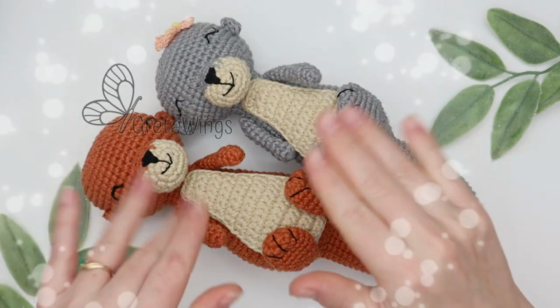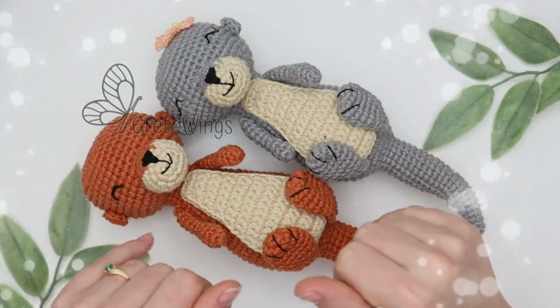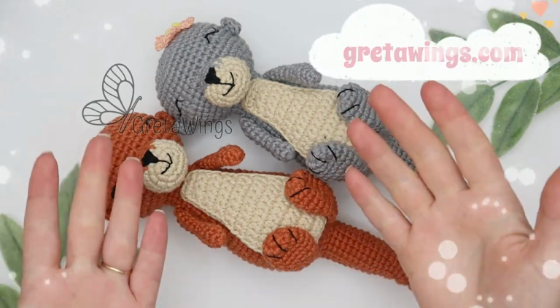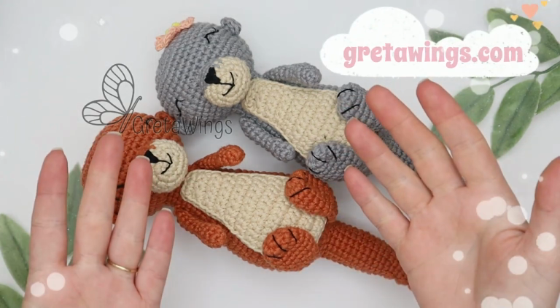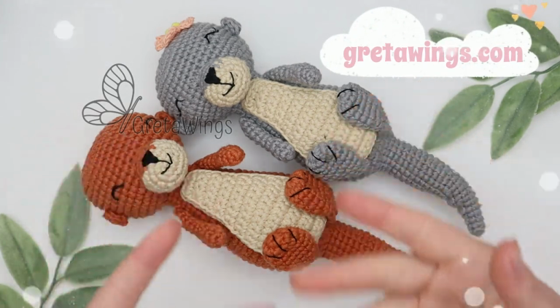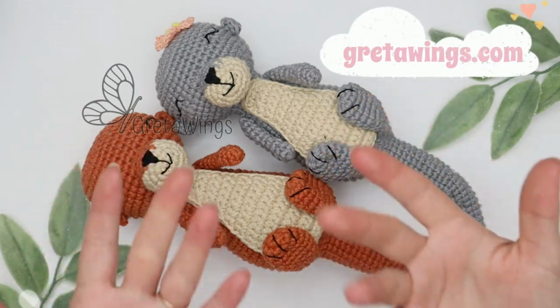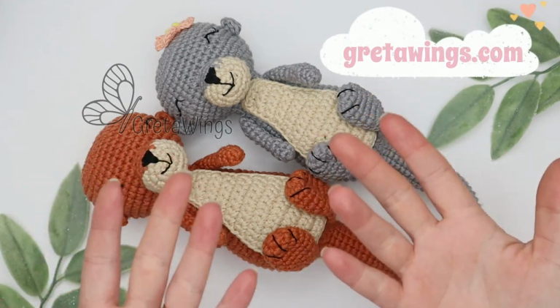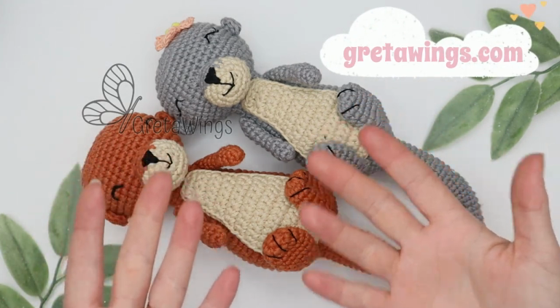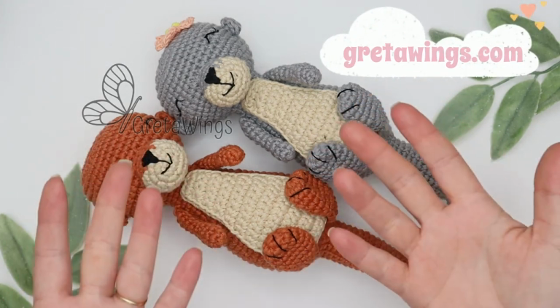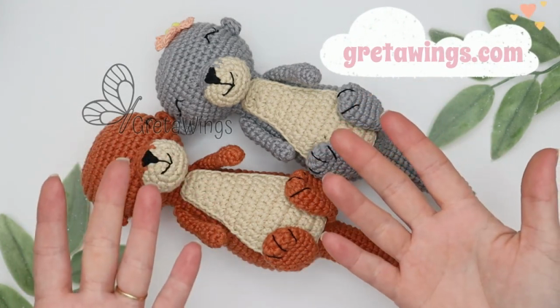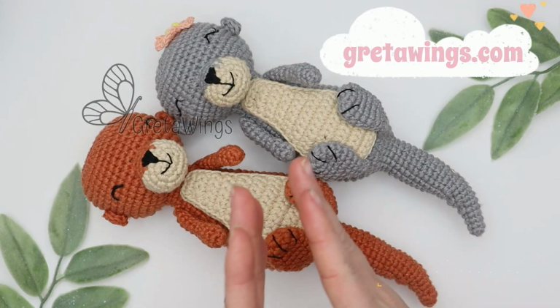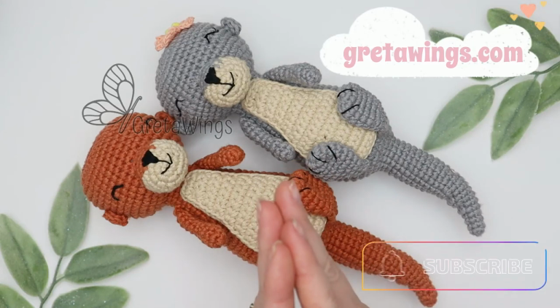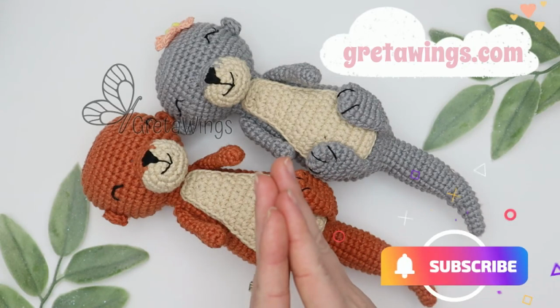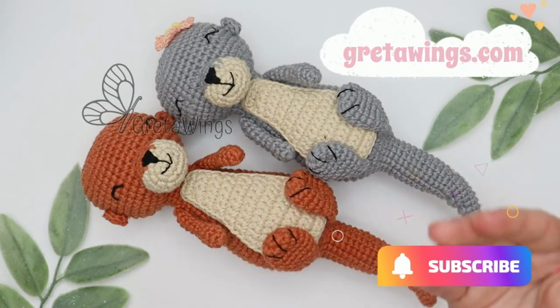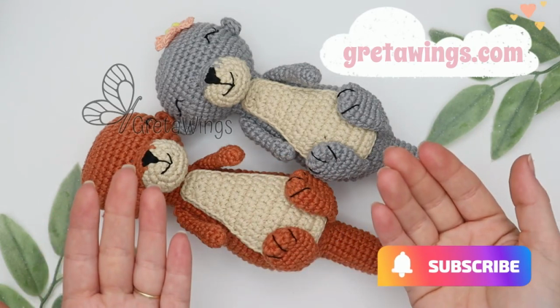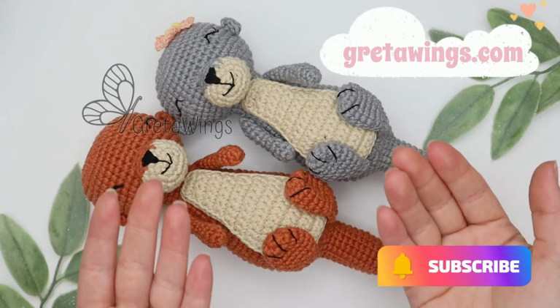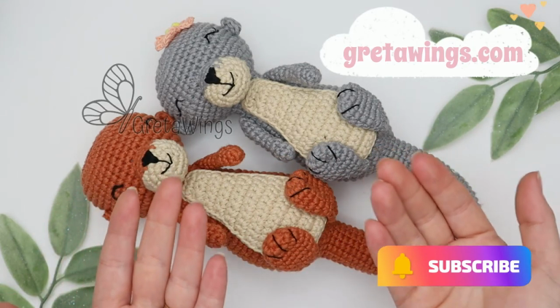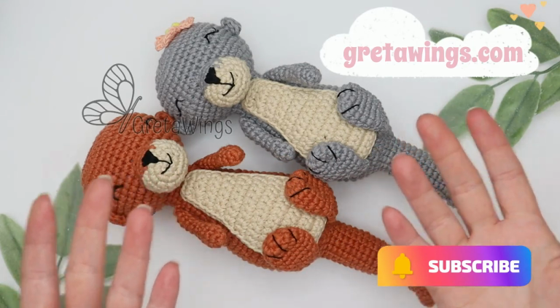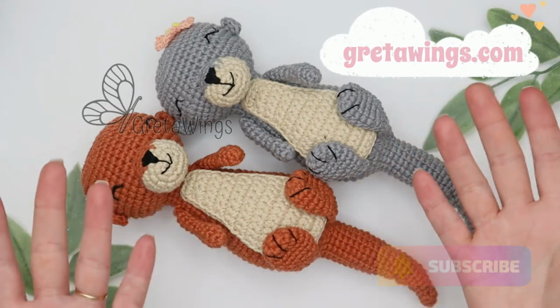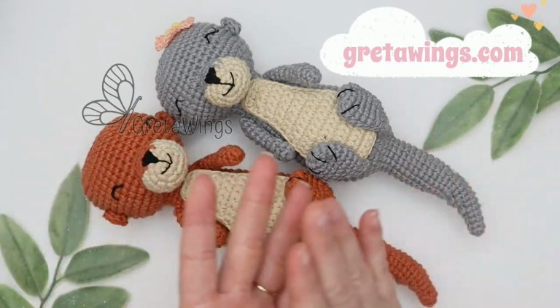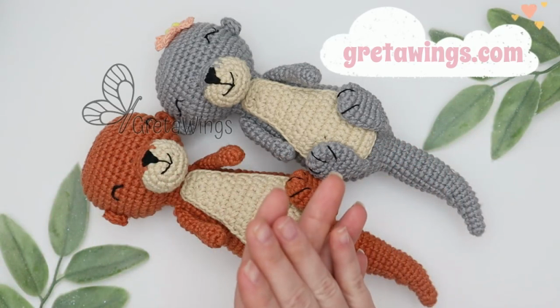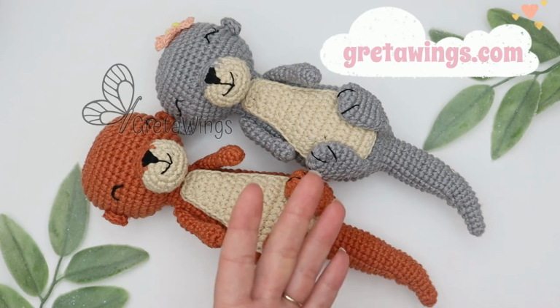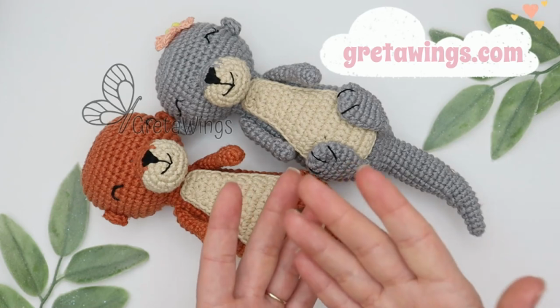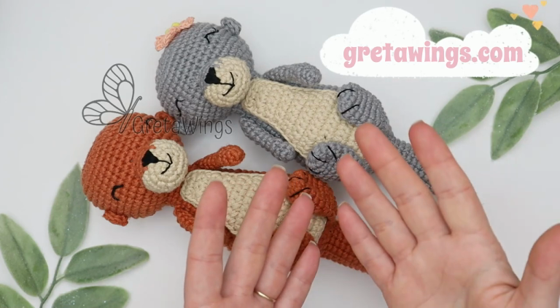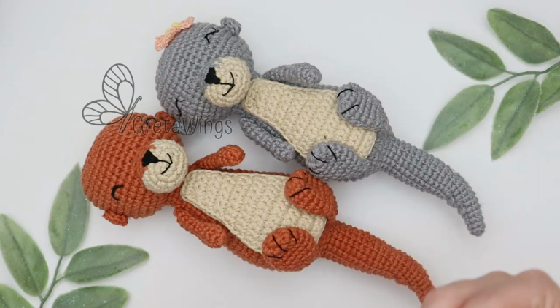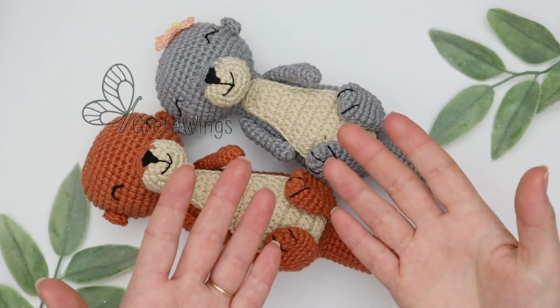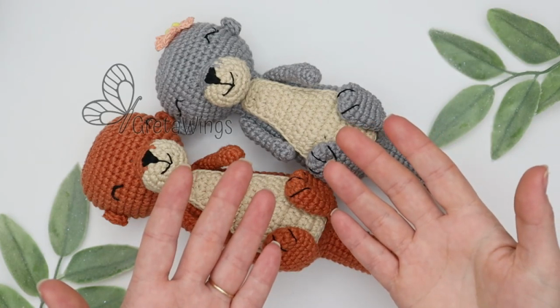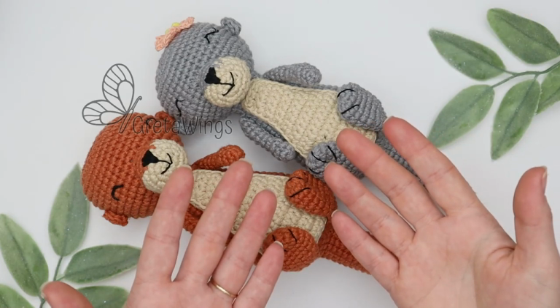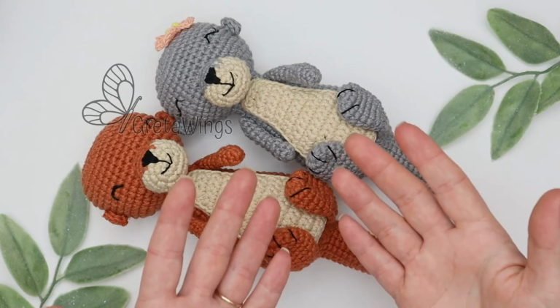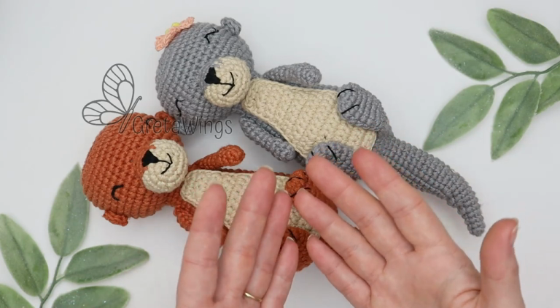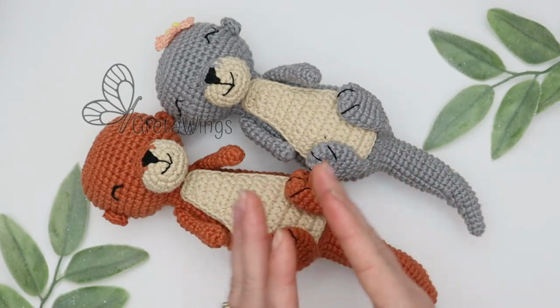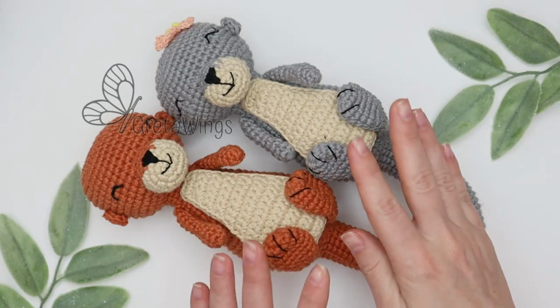Hello, hello and welcome to this channel. In case you don't know me, I'm Lynette, the person behind this wonderful project that I call Greta Wings. Today I want to show you how to make these cute otters.